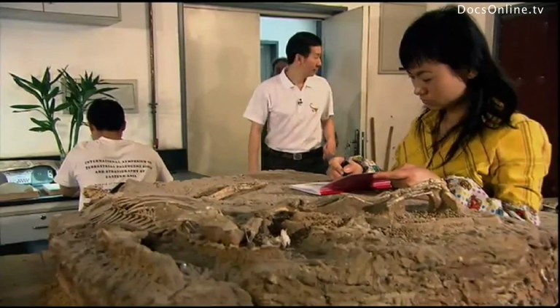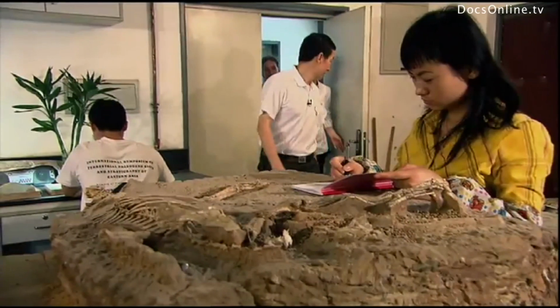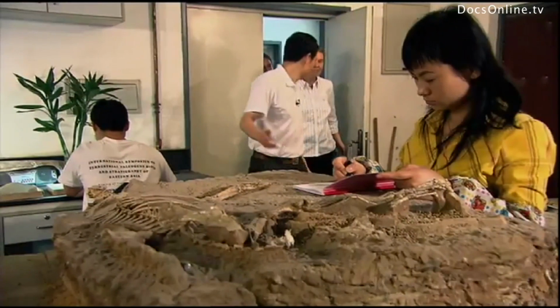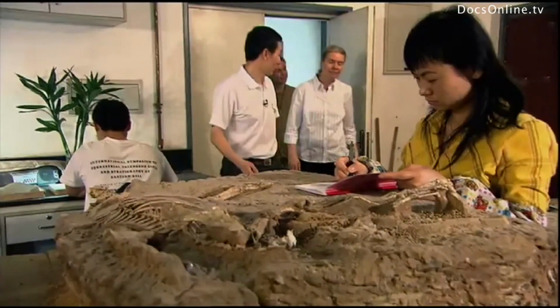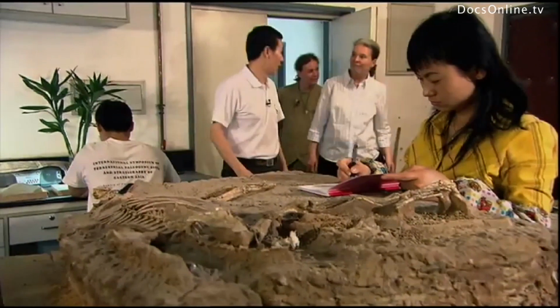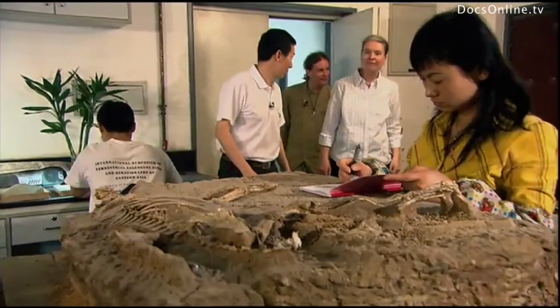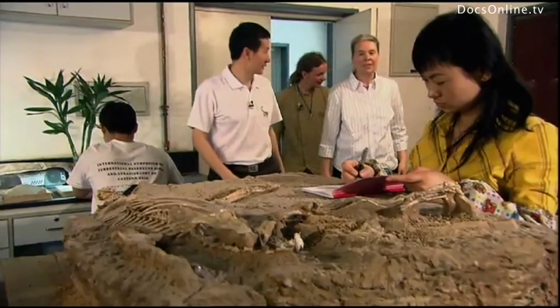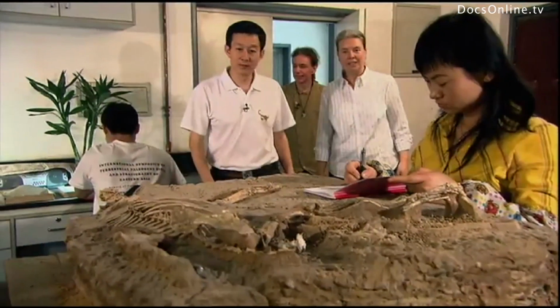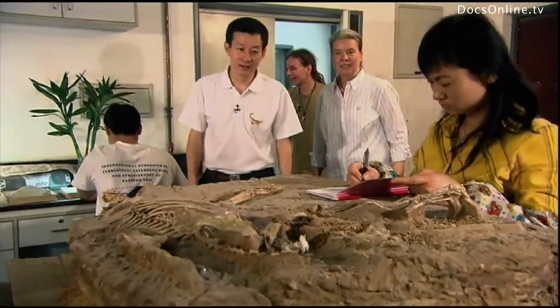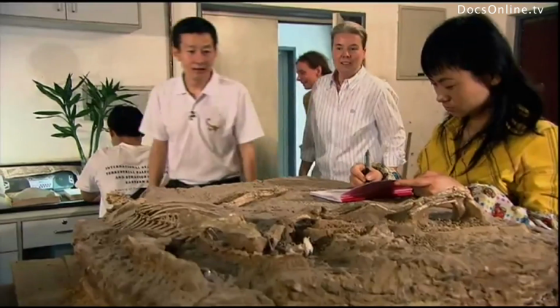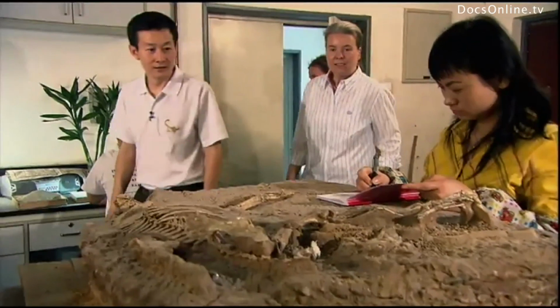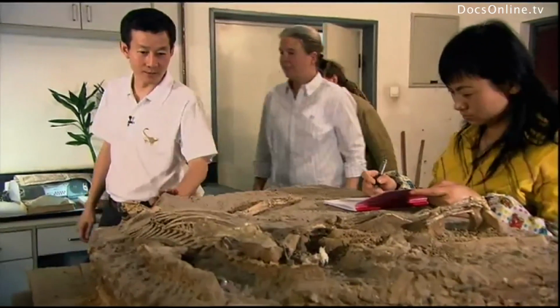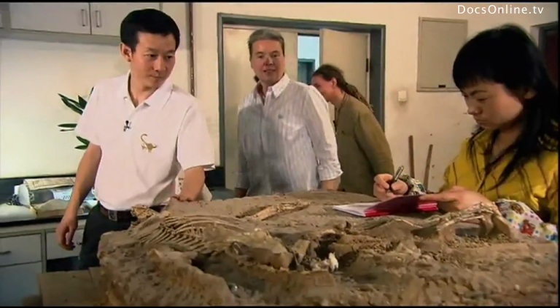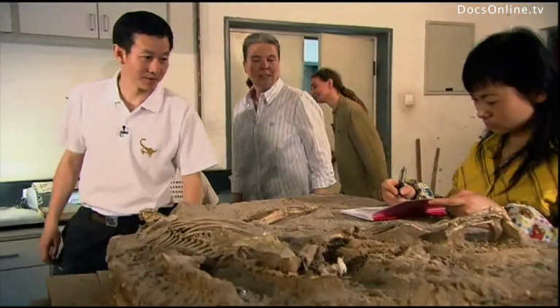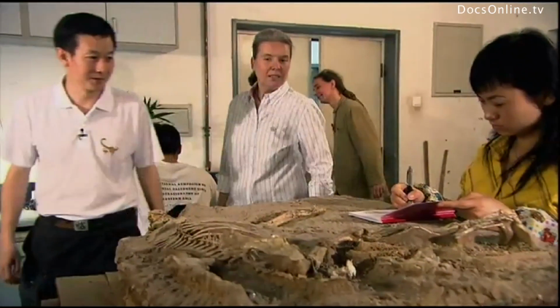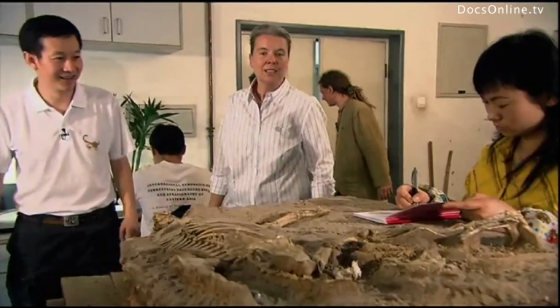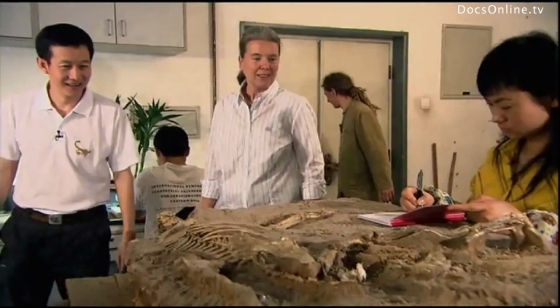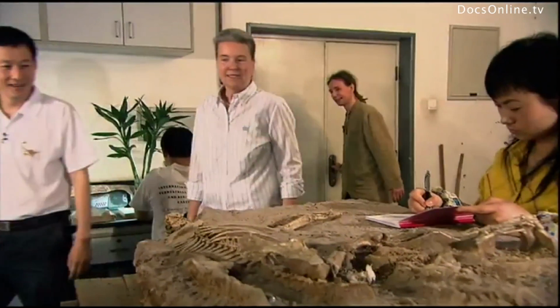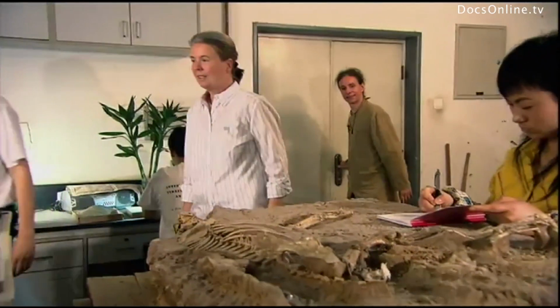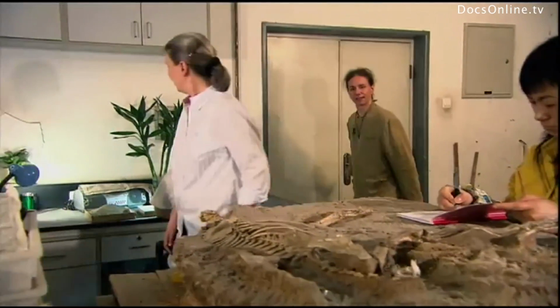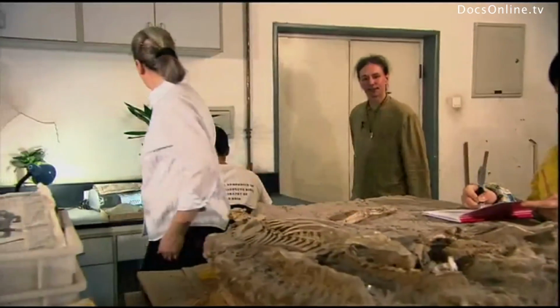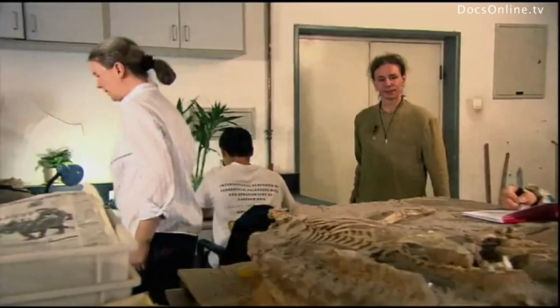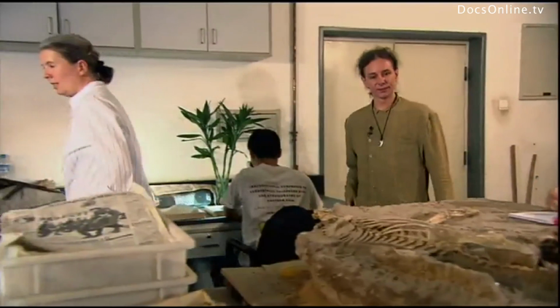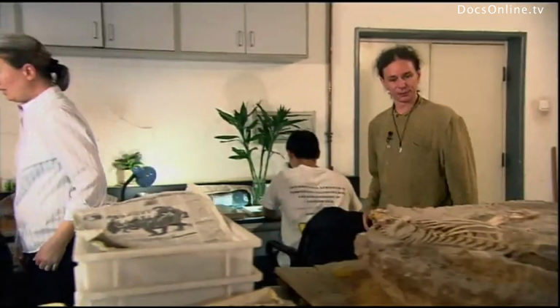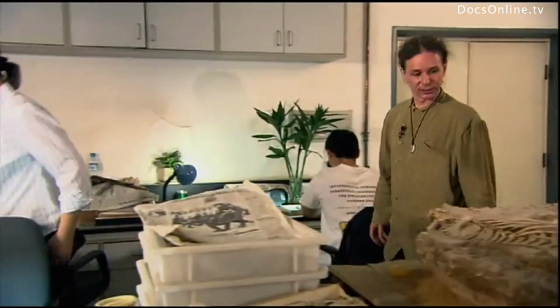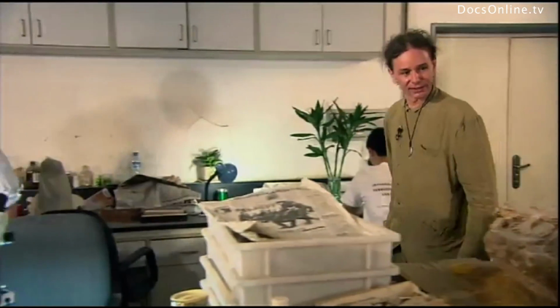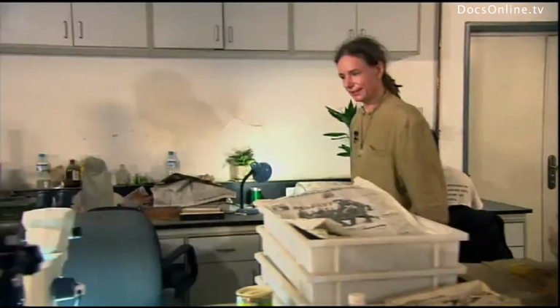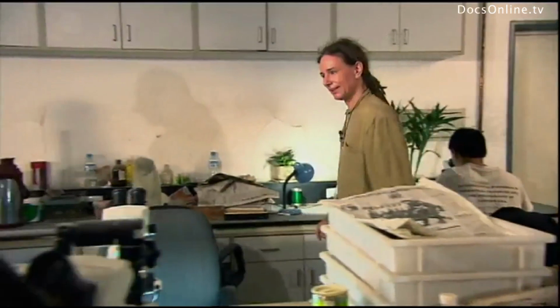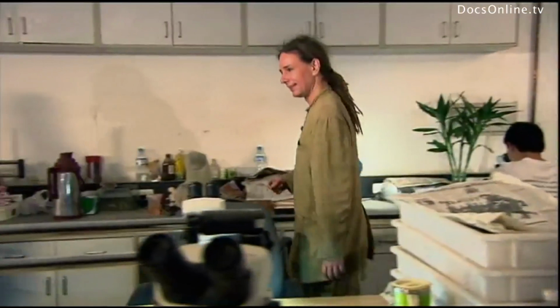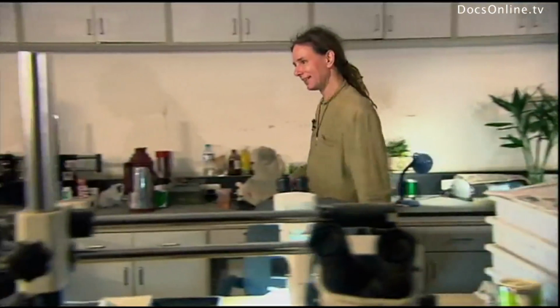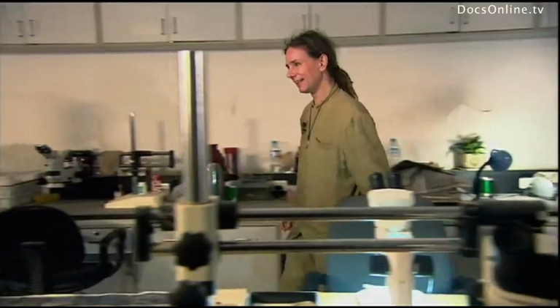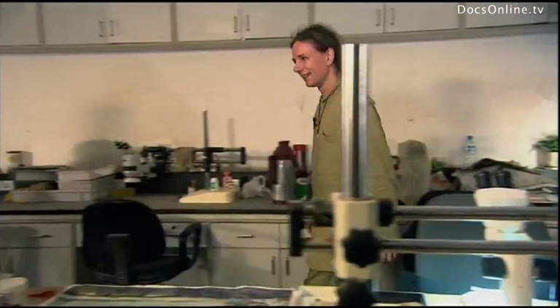In the preparation room of the Institute, Jingxu shows his visitors one of his most famous finds: a petrified baby troodontid. It comes astonishingly close to the idea the scientists have of the North German raptor.